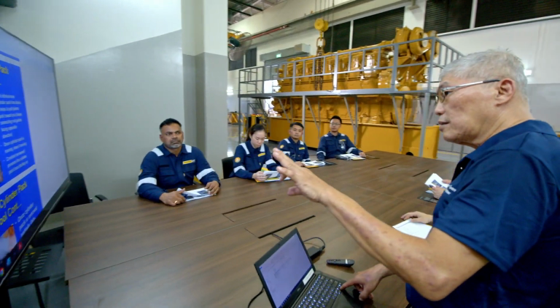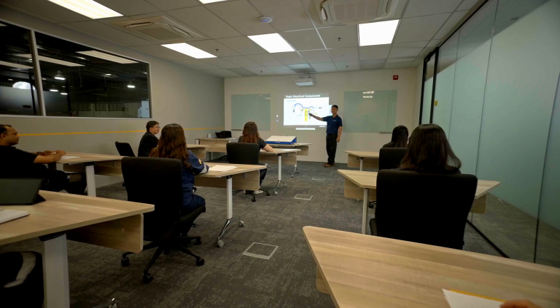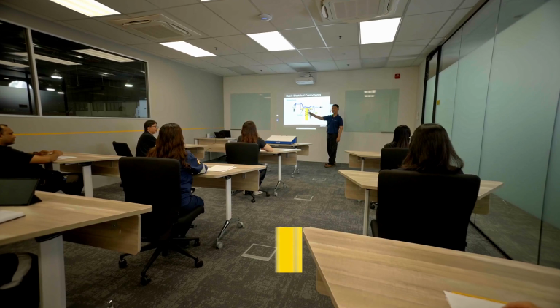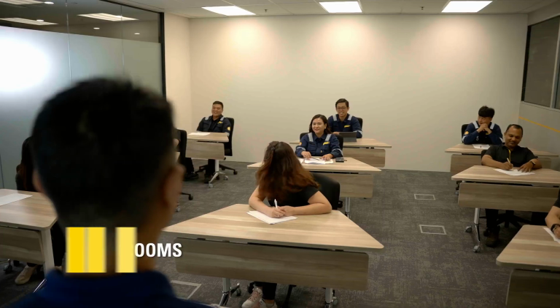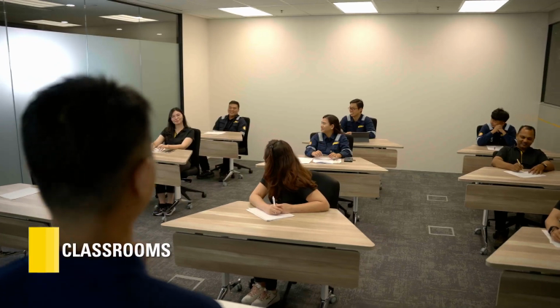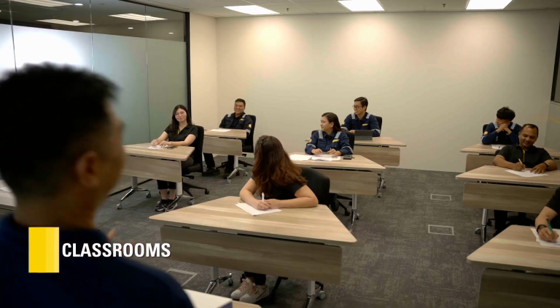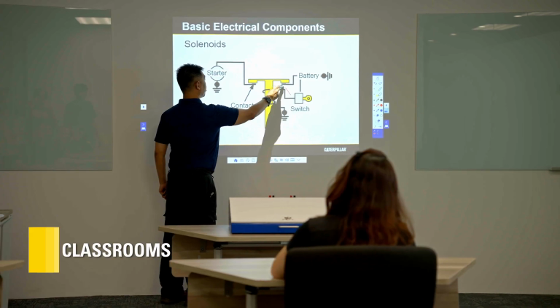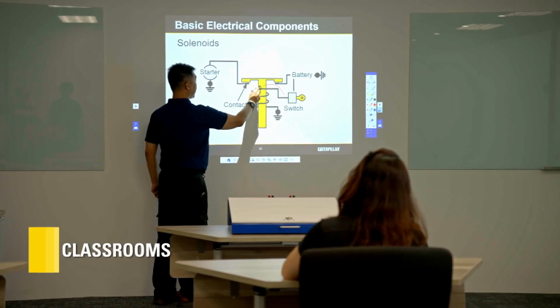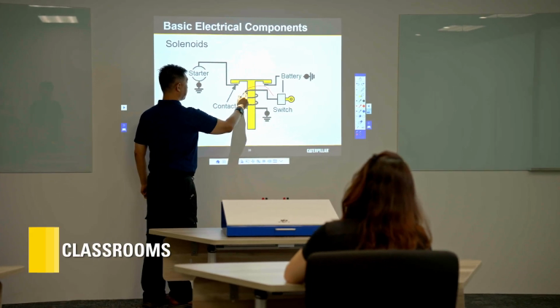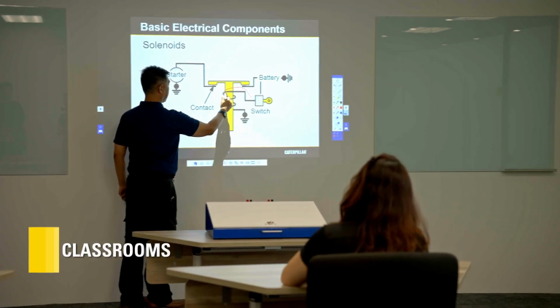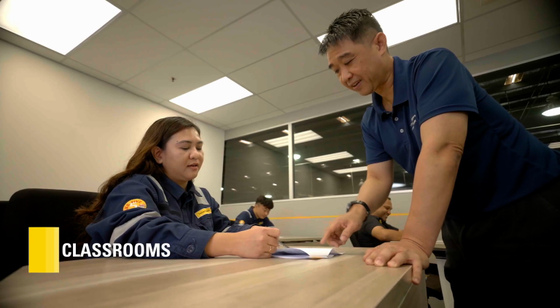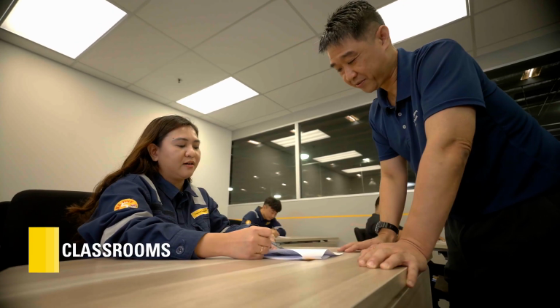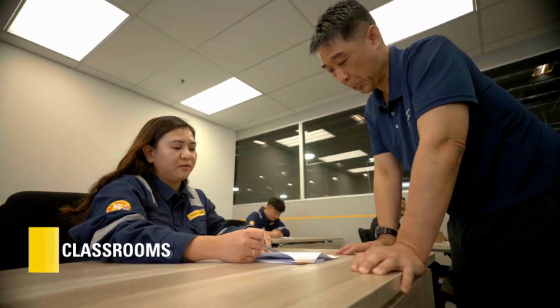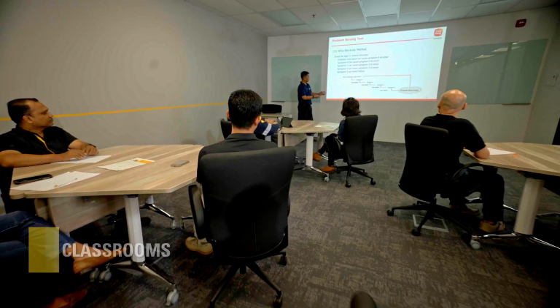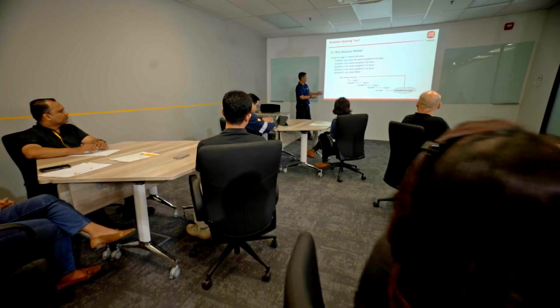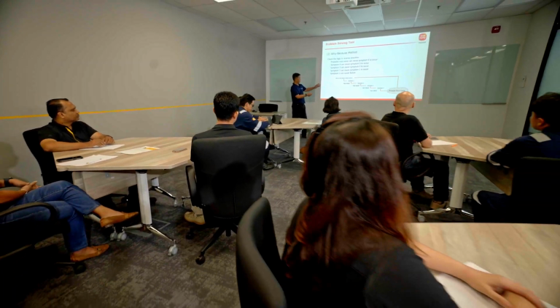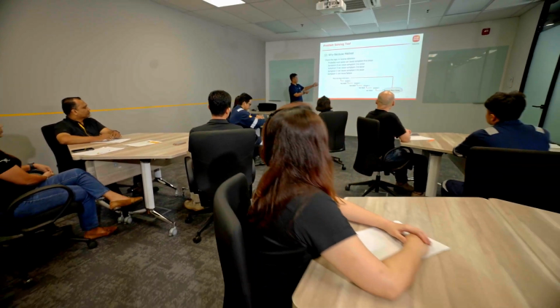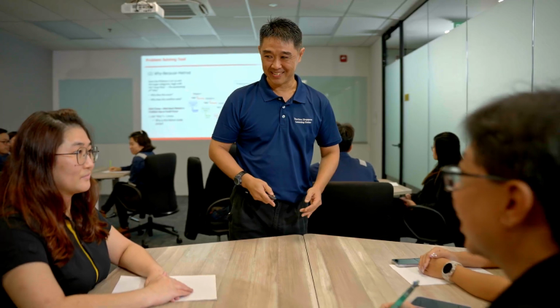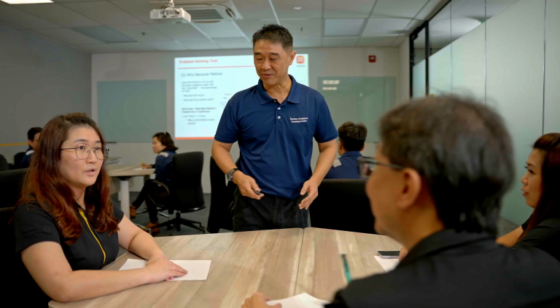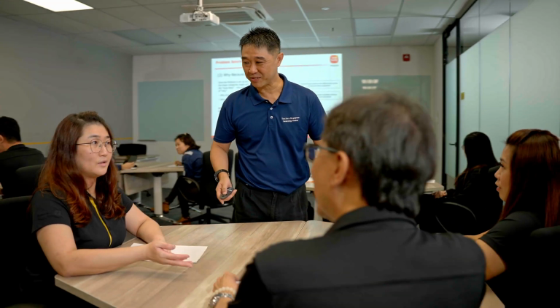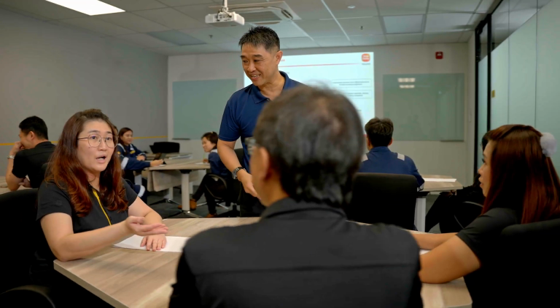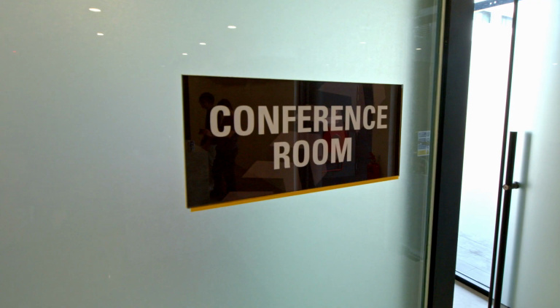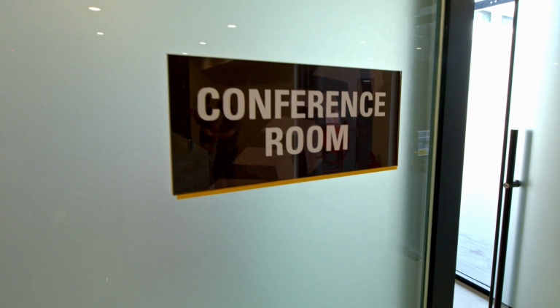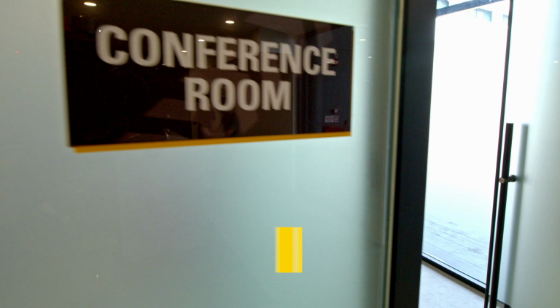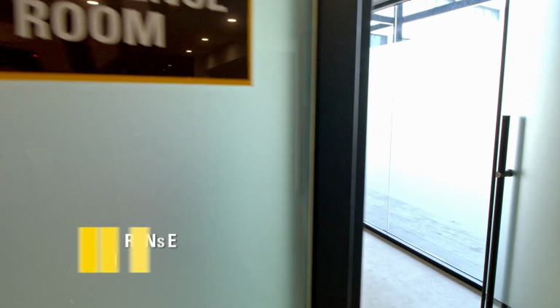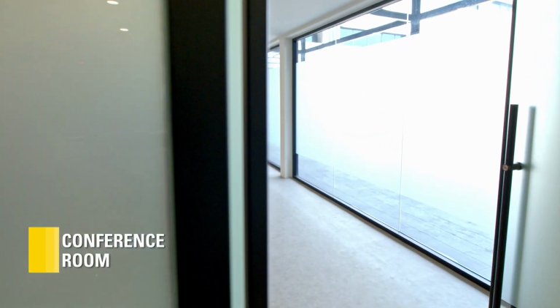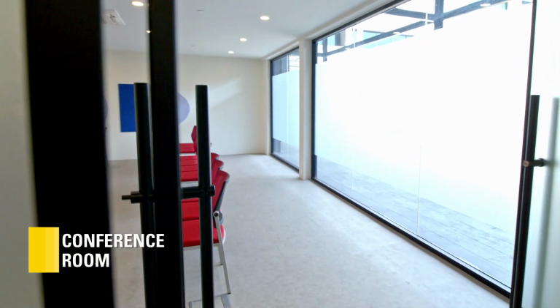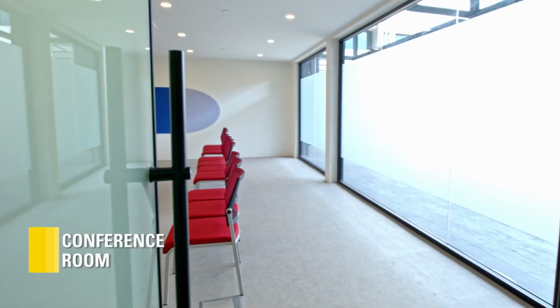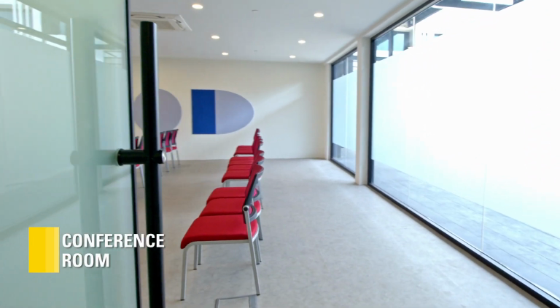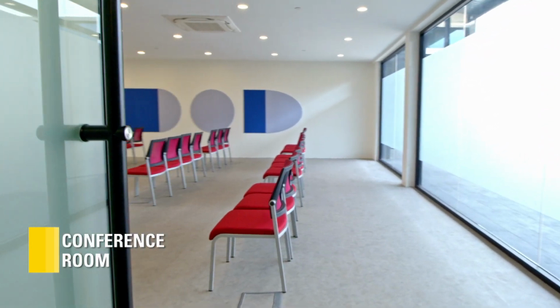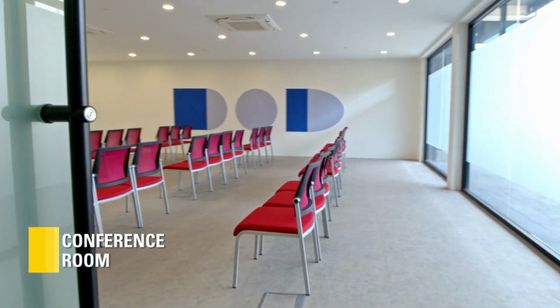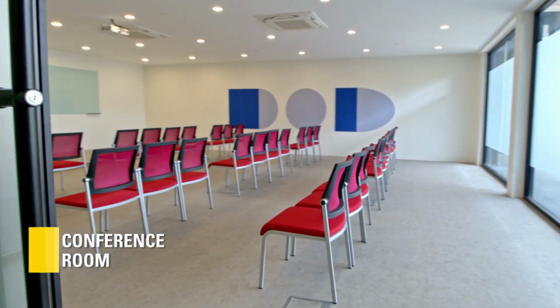The Learning Centre has two classrooms that can accommodate up to 15 learners at a time. Larger classes and workshops can be conducted in the conference room for up to 50 people.